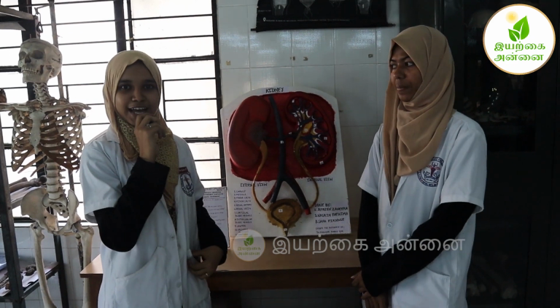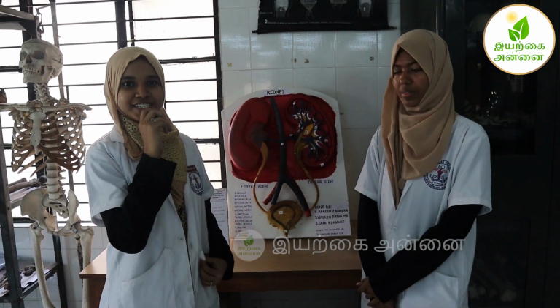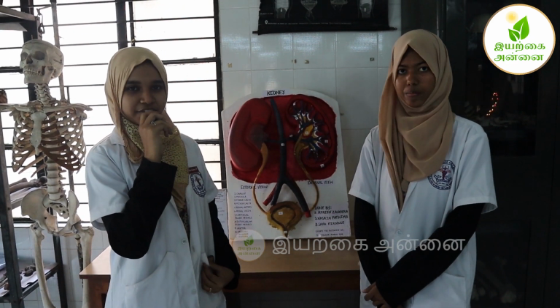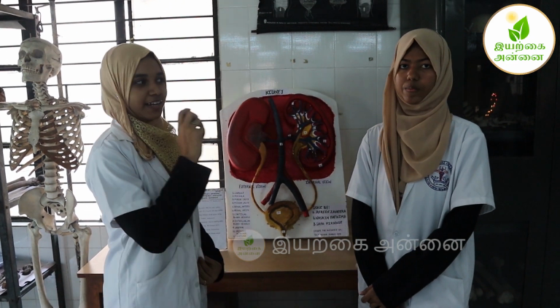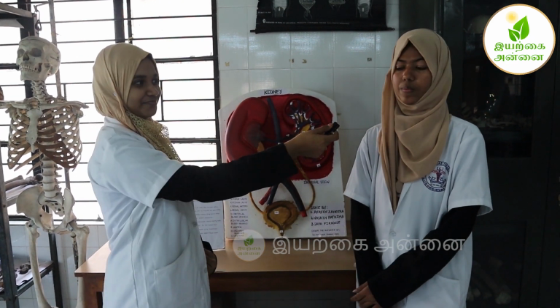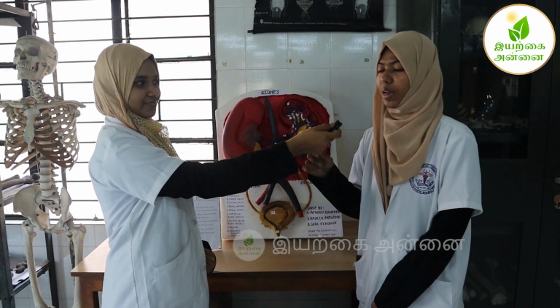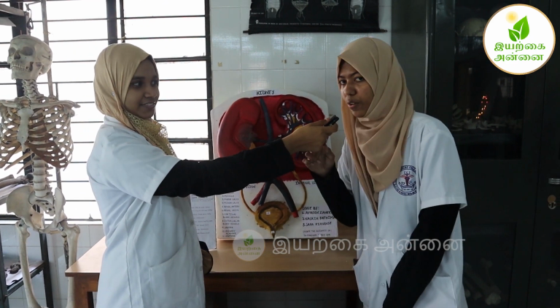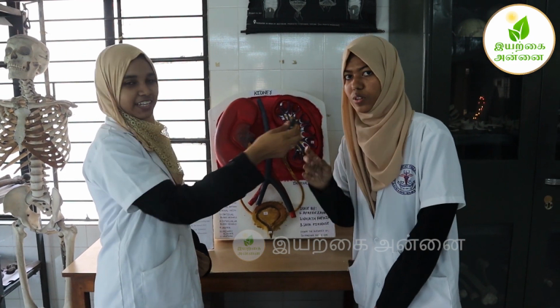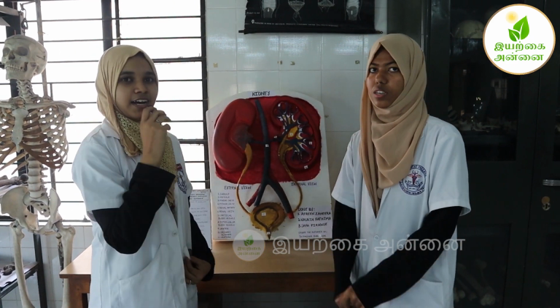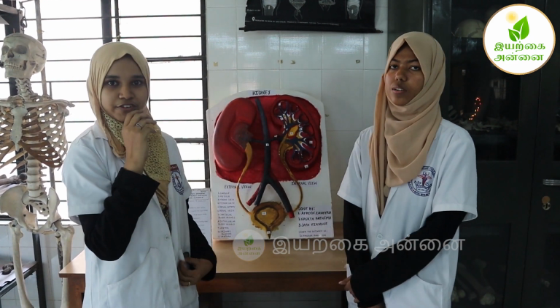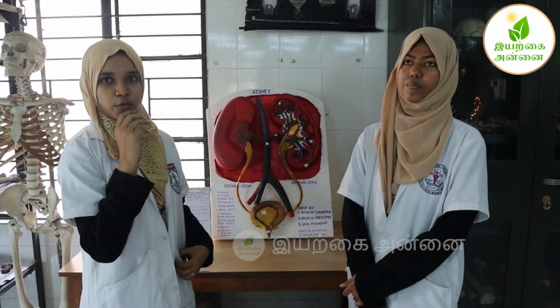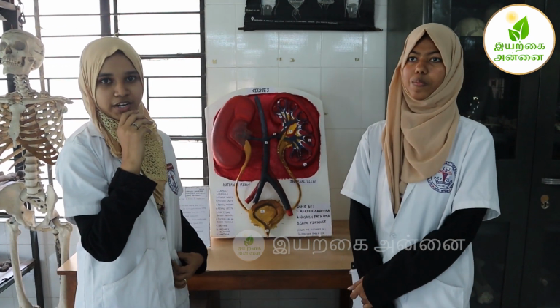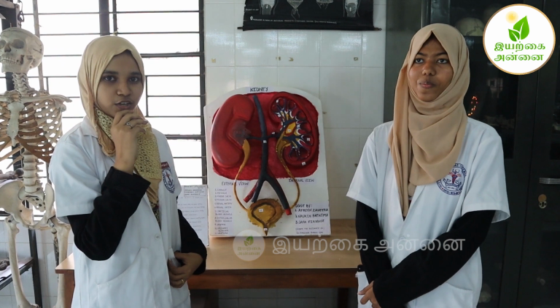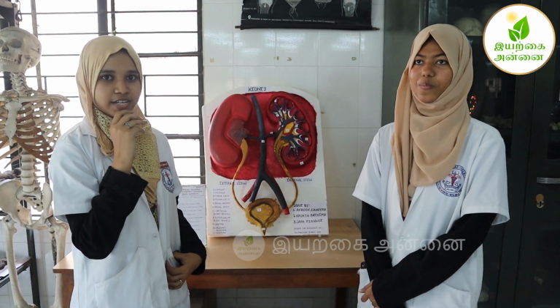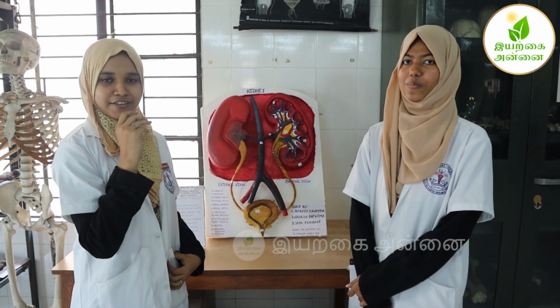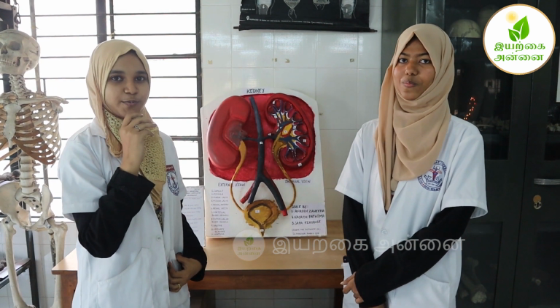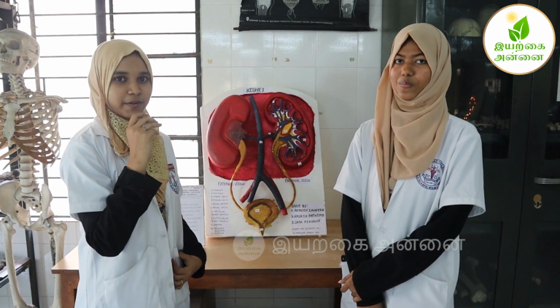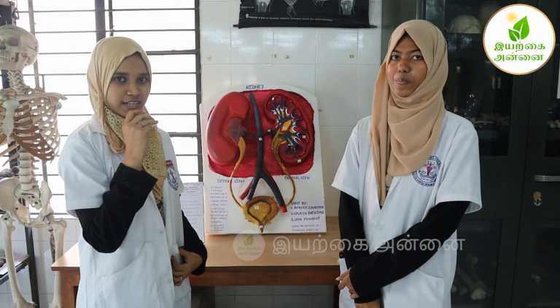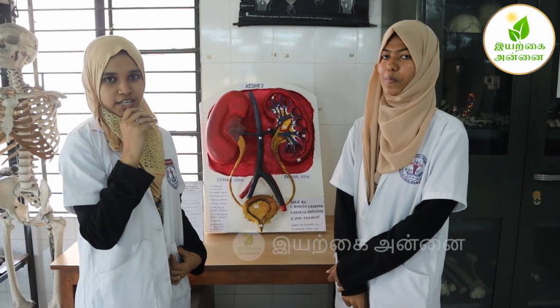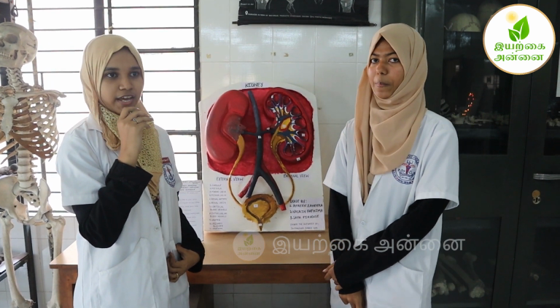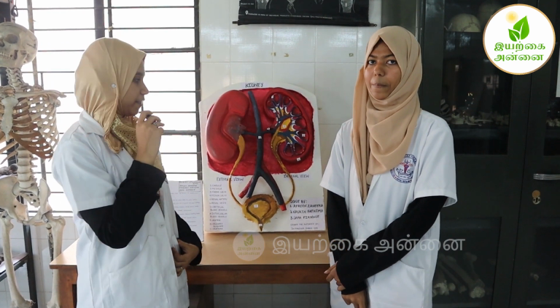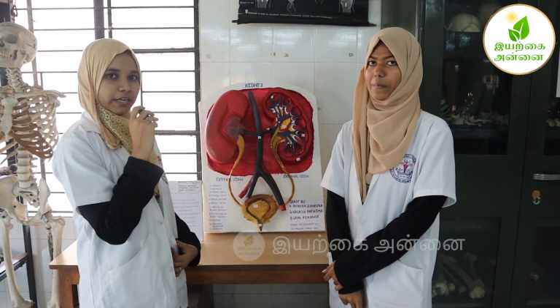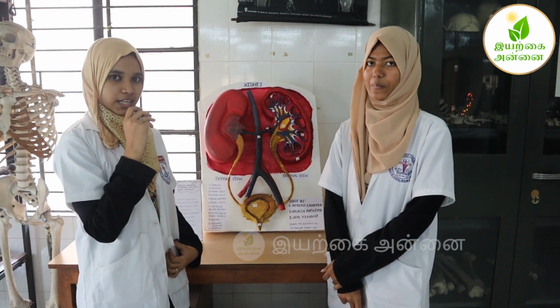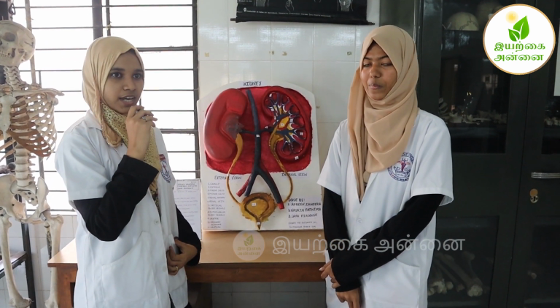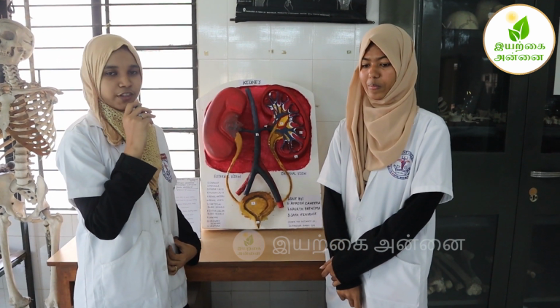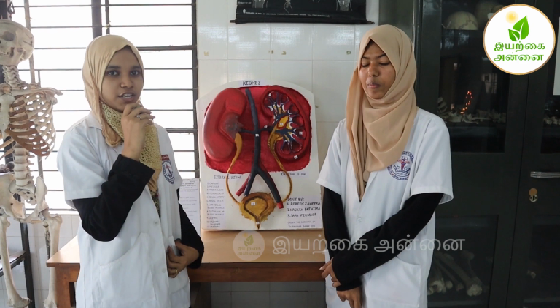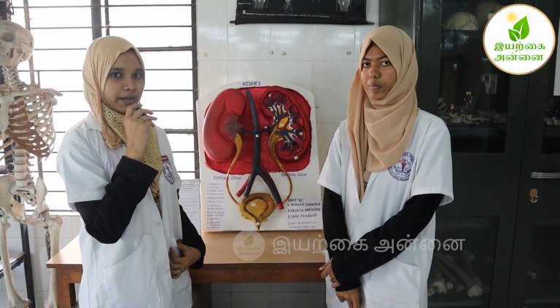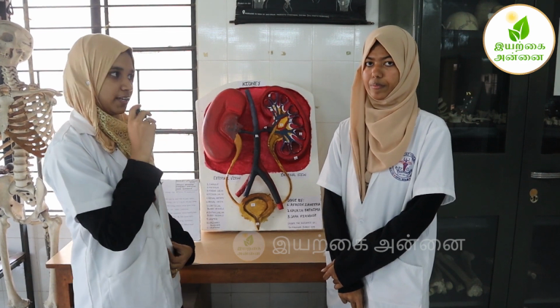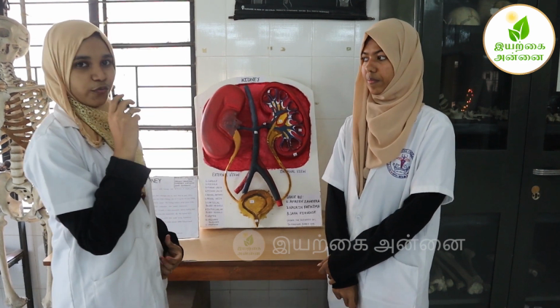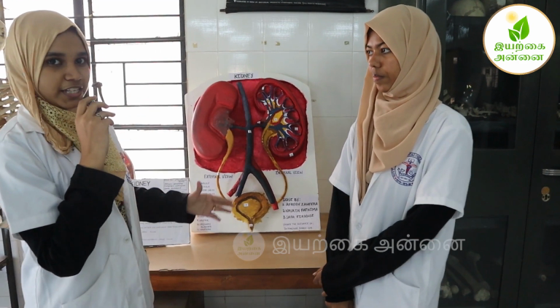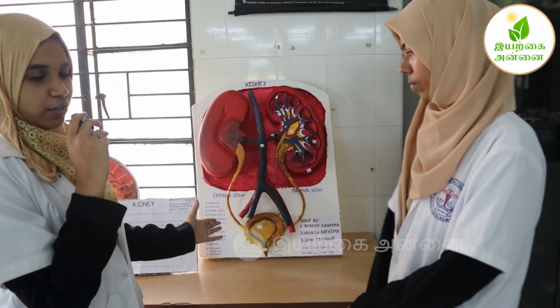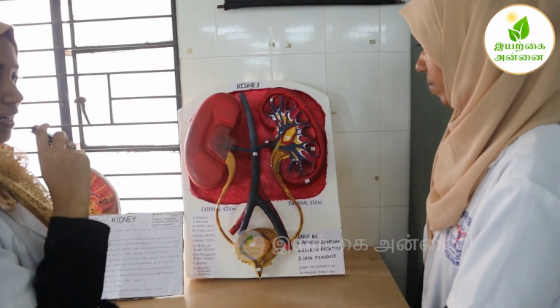Hello, this is Afrin Zaheera. I am Safa Firdour. We are from the Government Unani Medical College, and the seventh expo is being held in our college. We have taken the topic kidney for the physiology department. So we are going to explain the topic kidney.